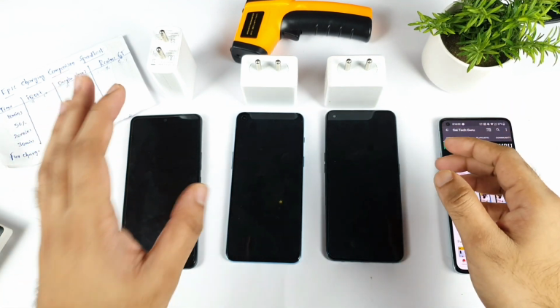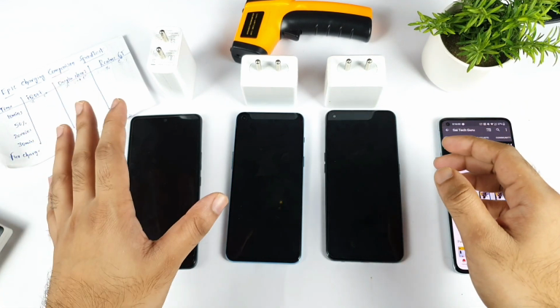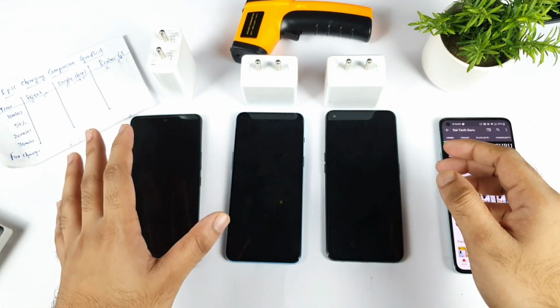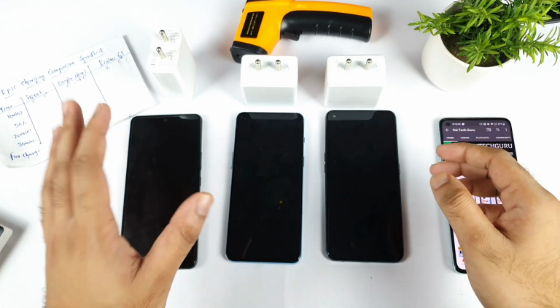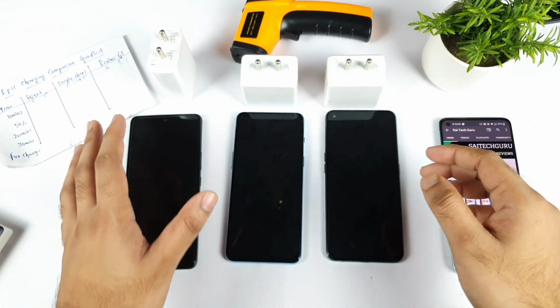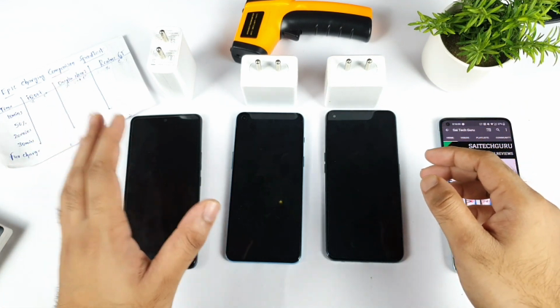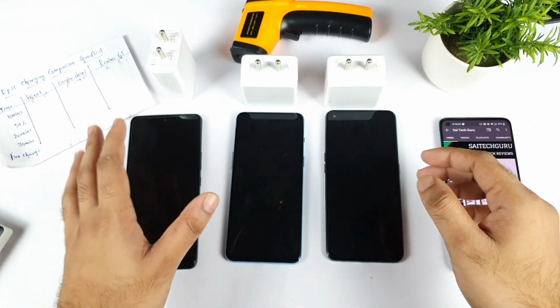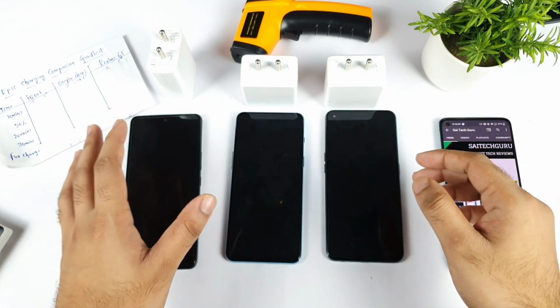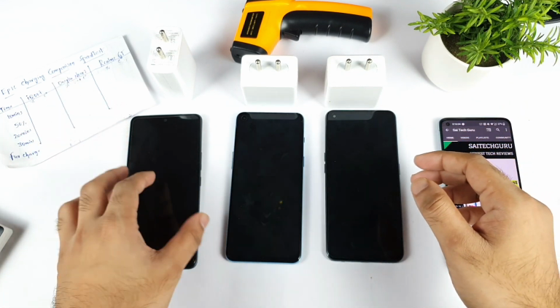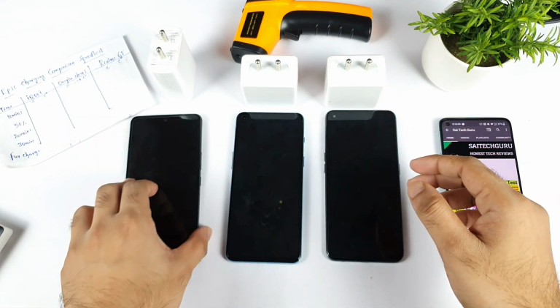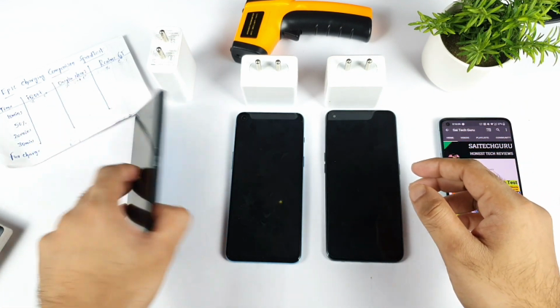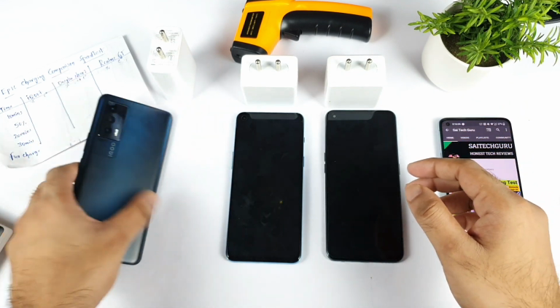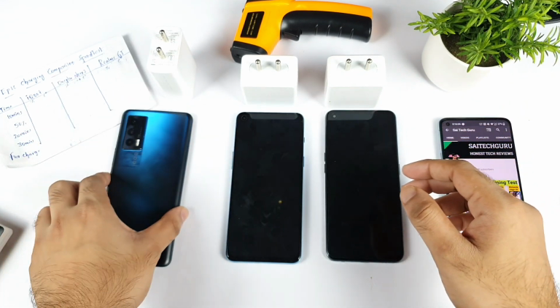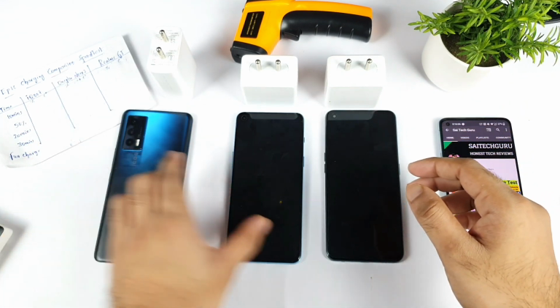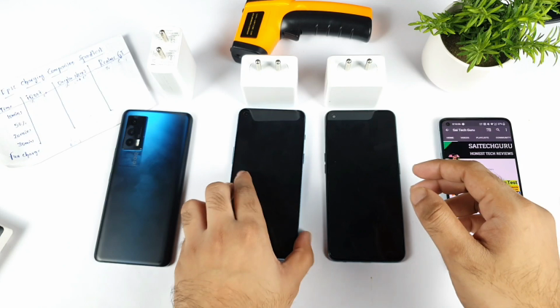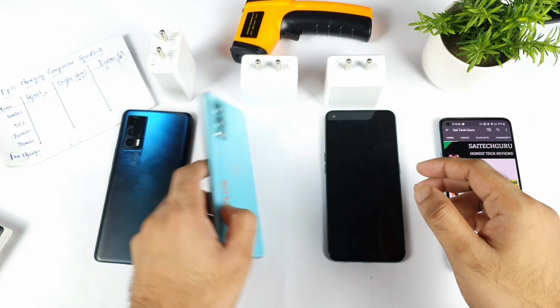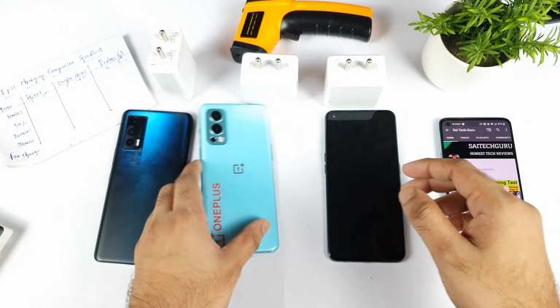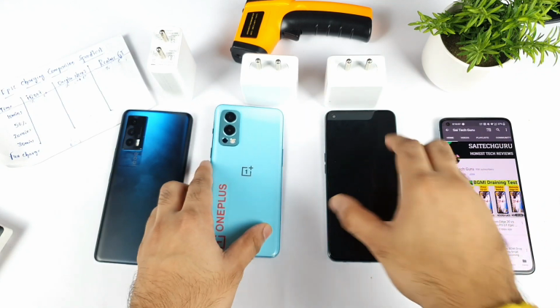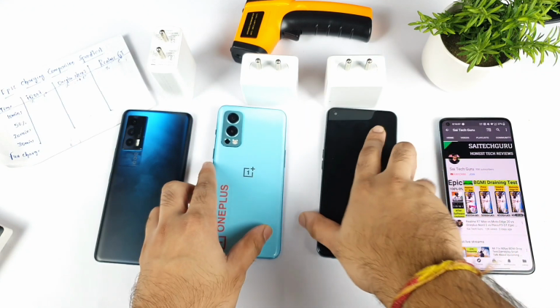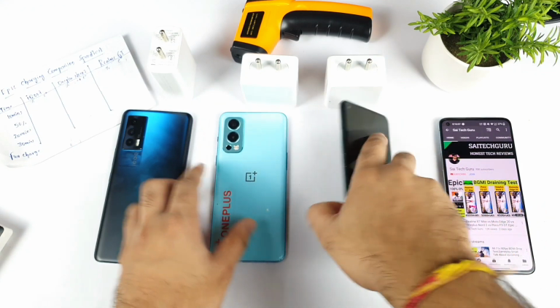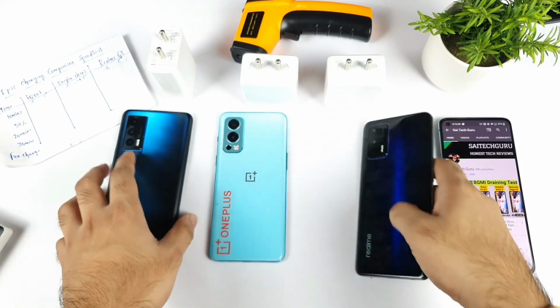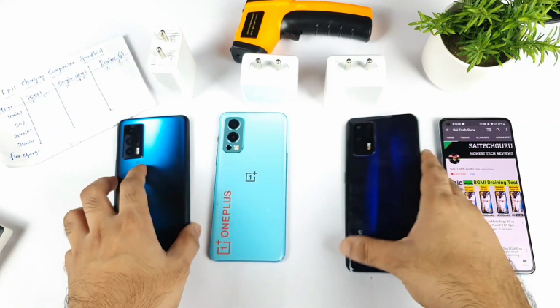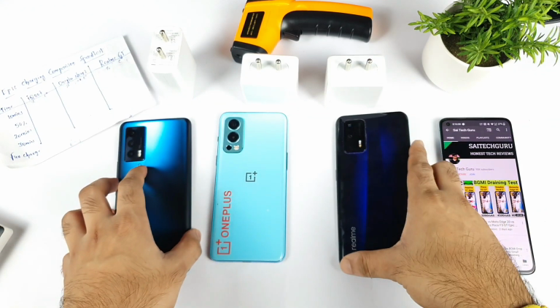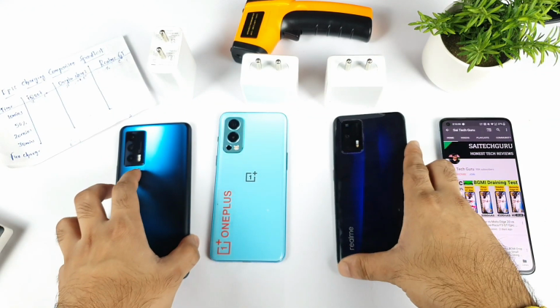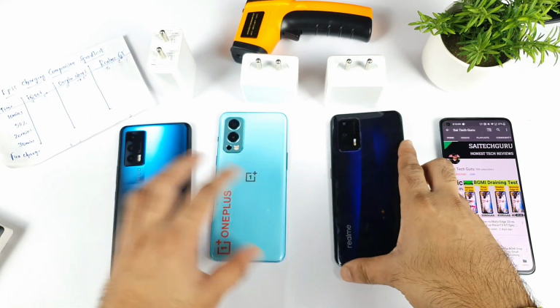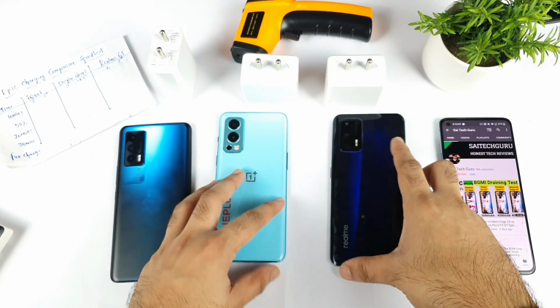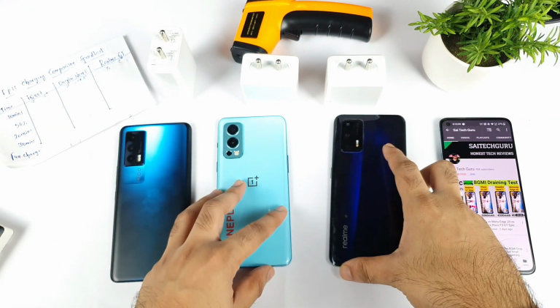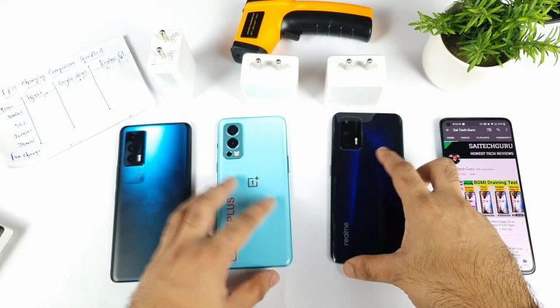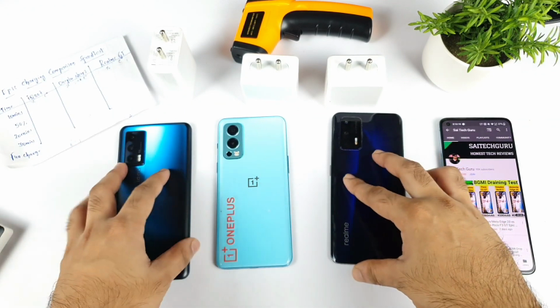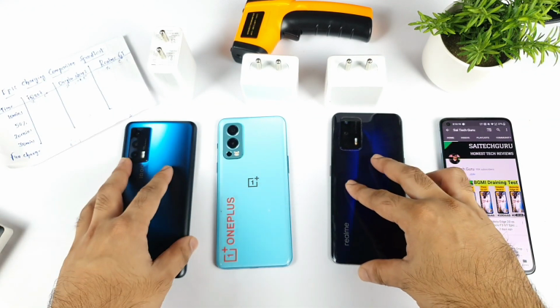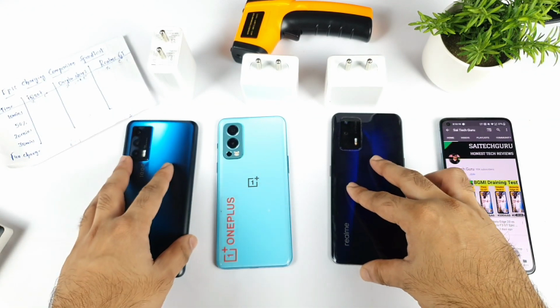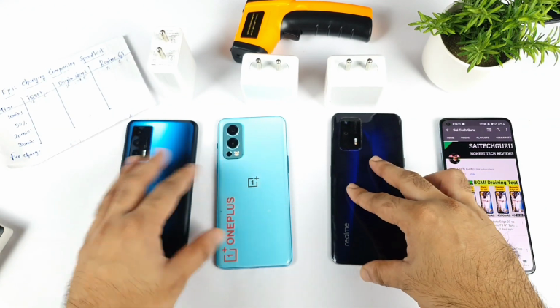In this video, I'll tell you the charging speed test comparison between the iQOO 7 vs OnePlus Nord 2 vs Realme GT. Let's see which phone will be able to charge faster.